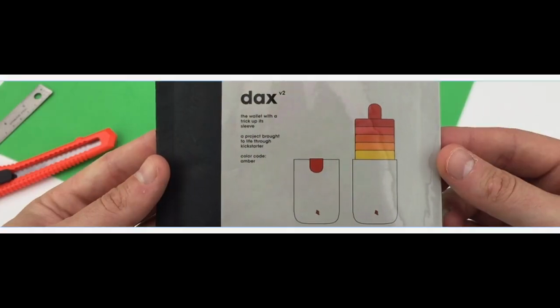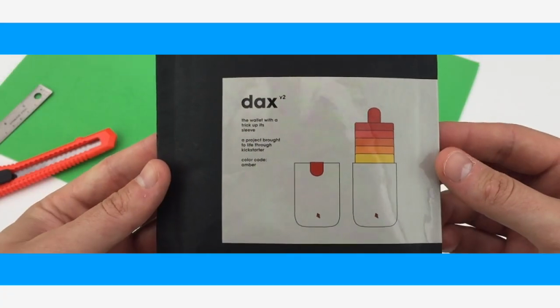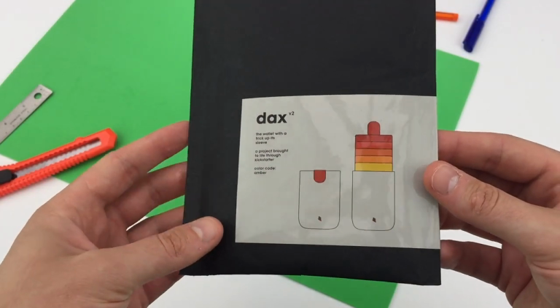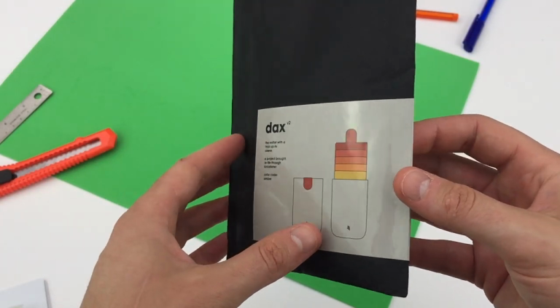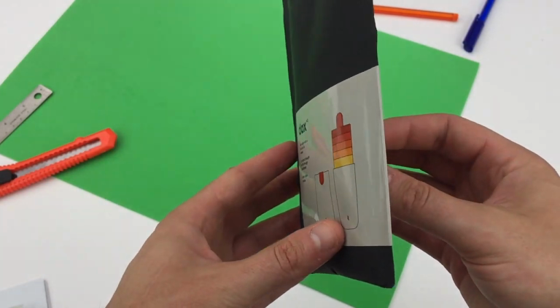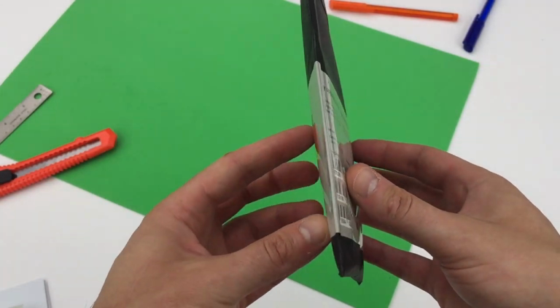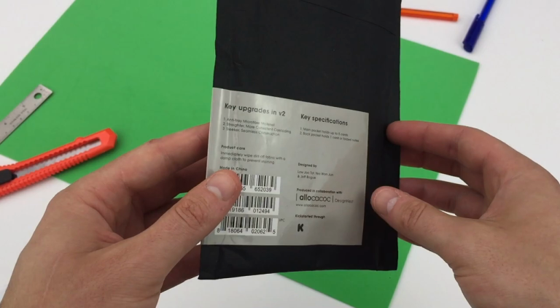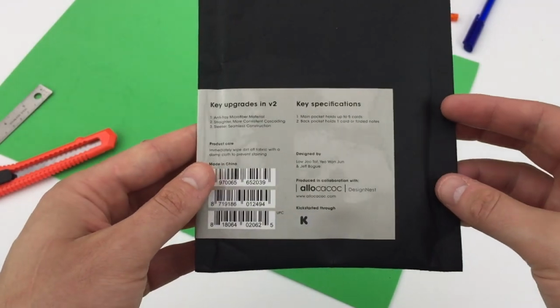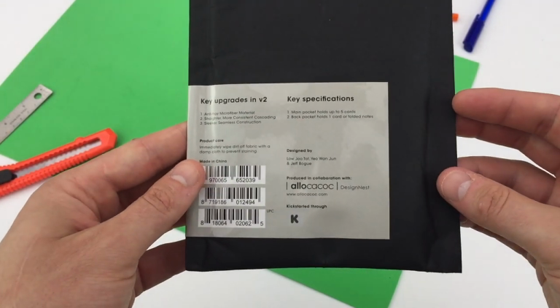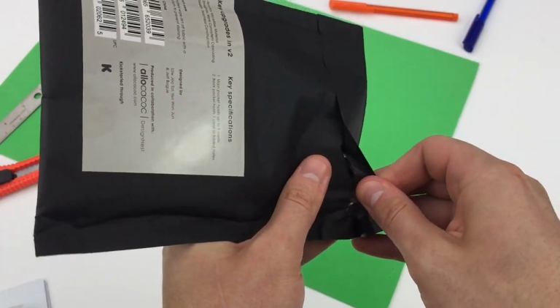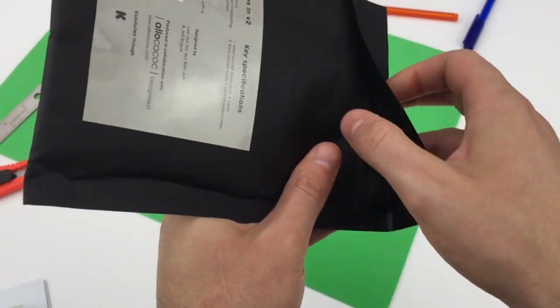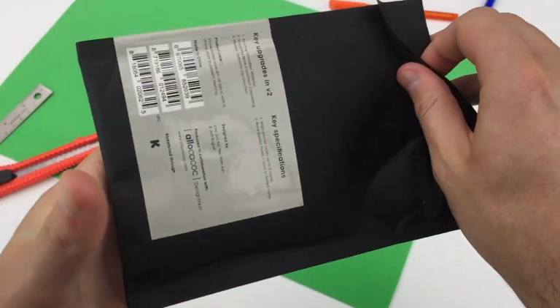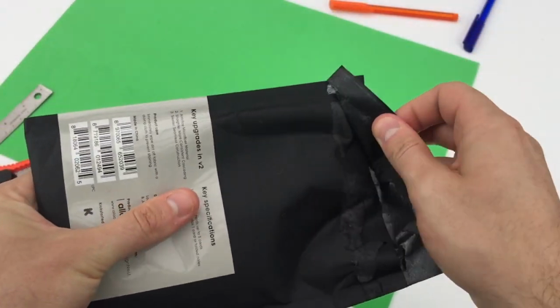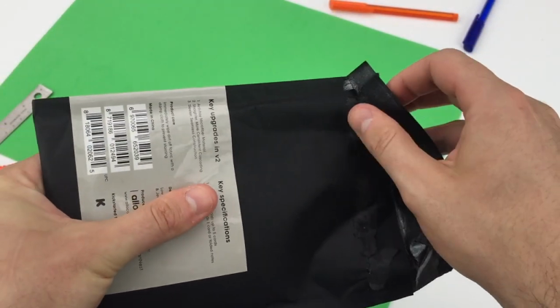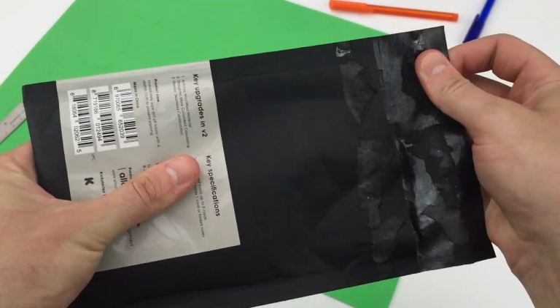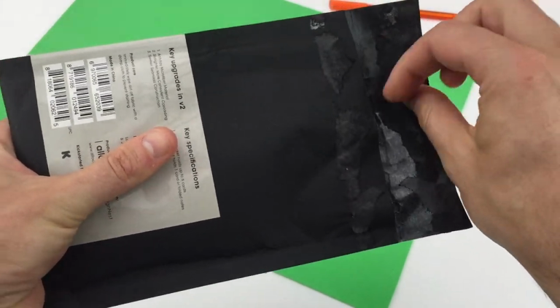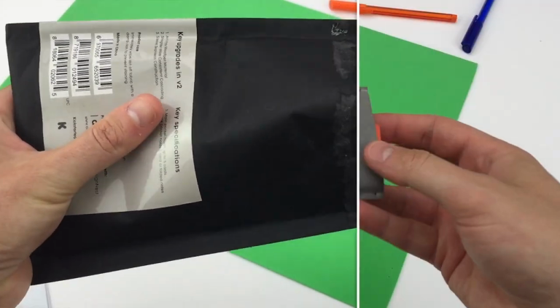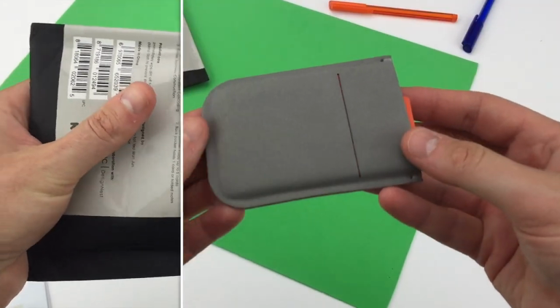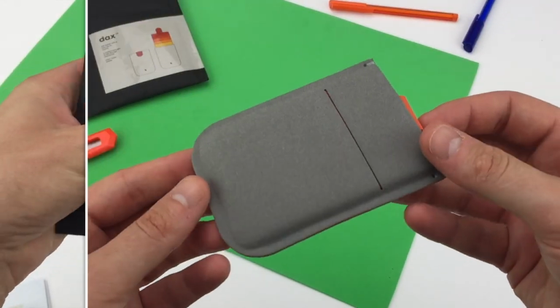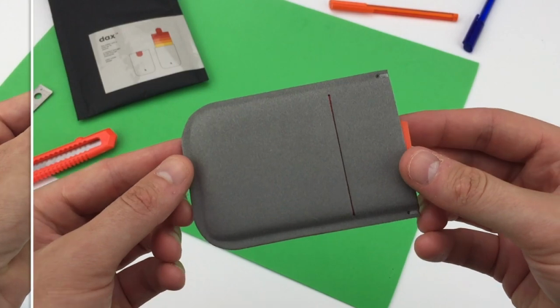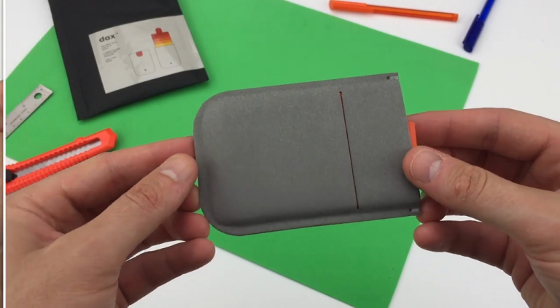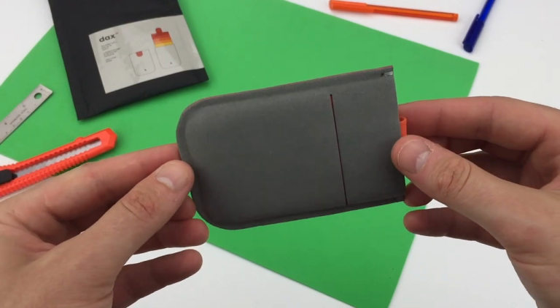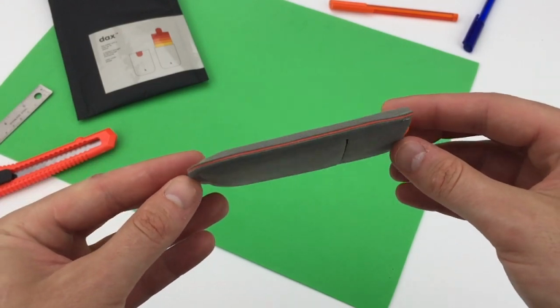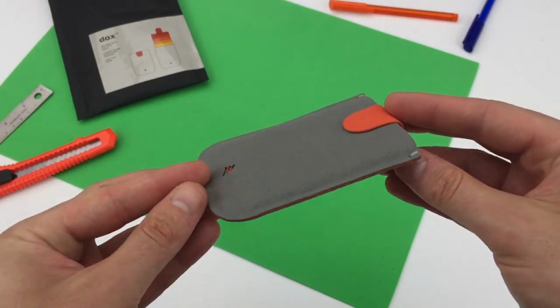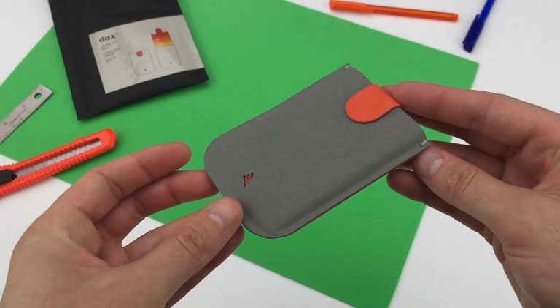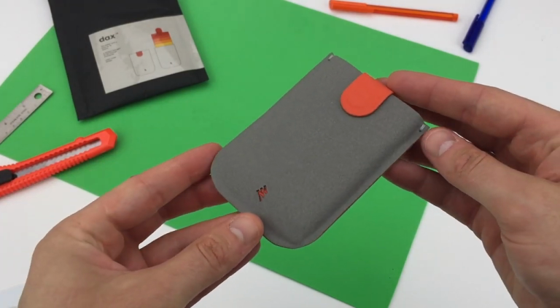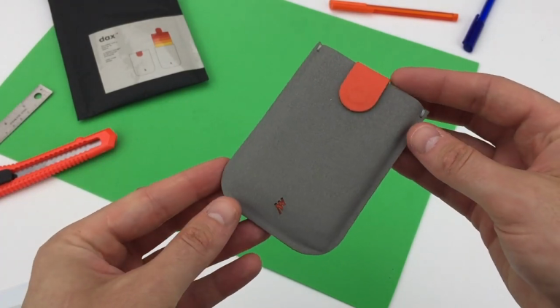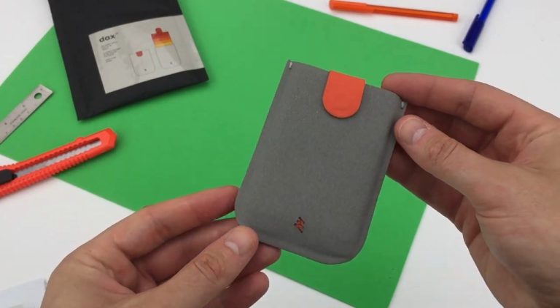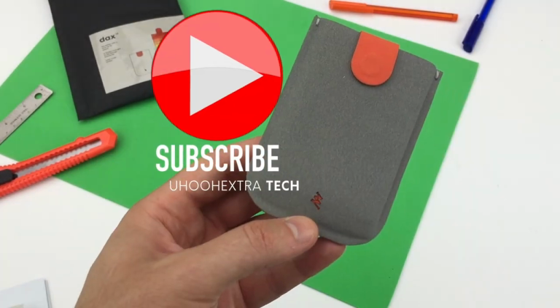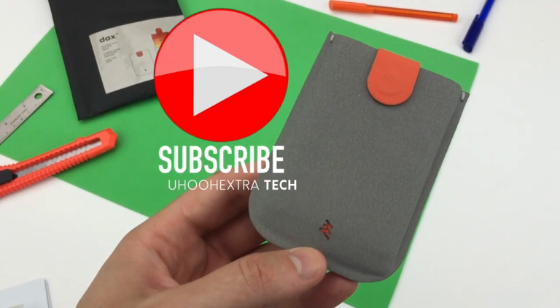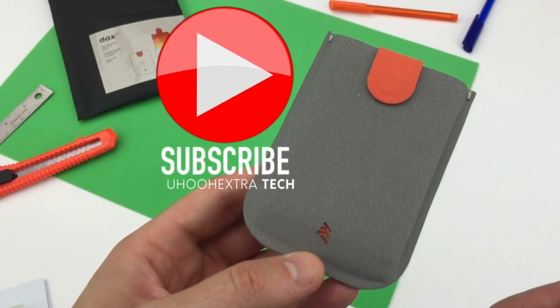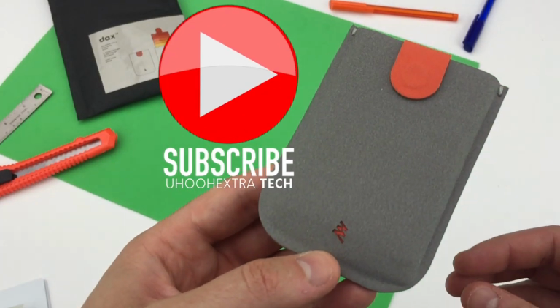For disclosure, I was sent this wallet for free. I have more crowdfunded products to show you soon, including an early look at a product soon to feature on a crowdfunding platform. You can get that preview right here, so hit subscribe or the notification bell.